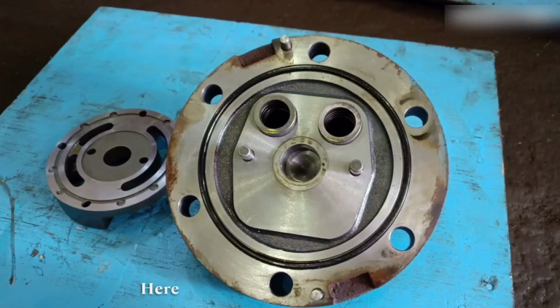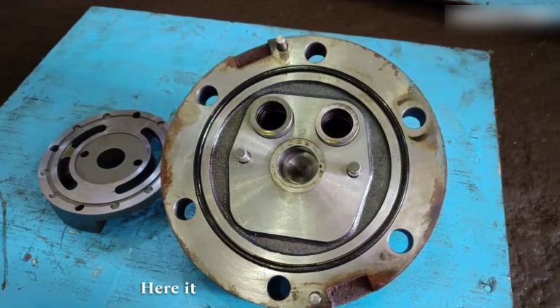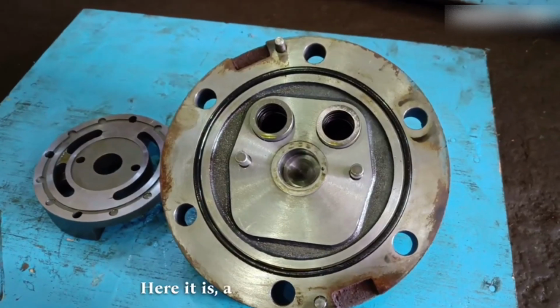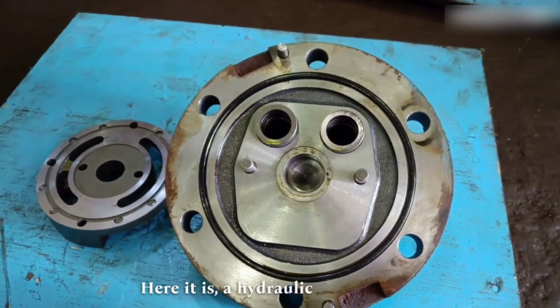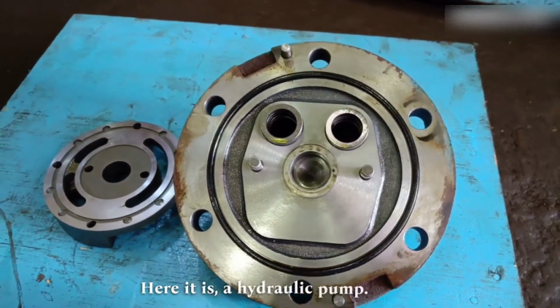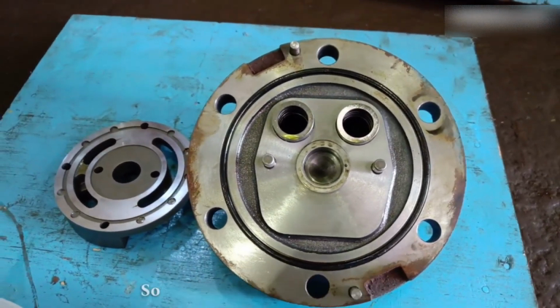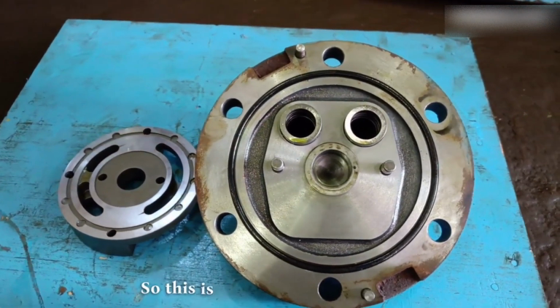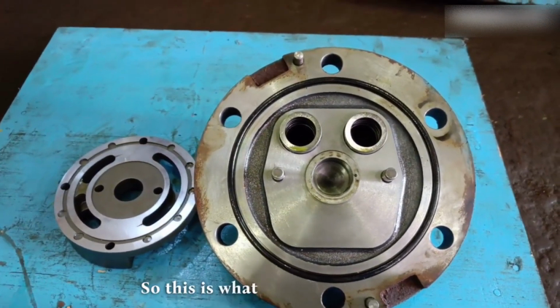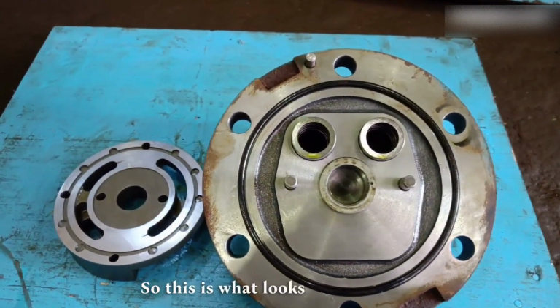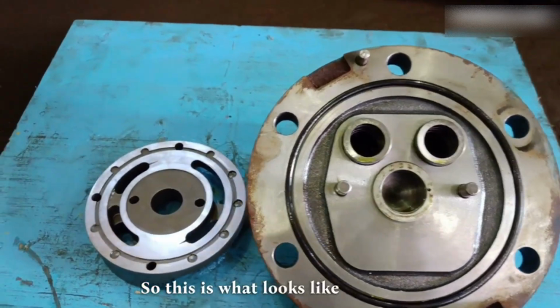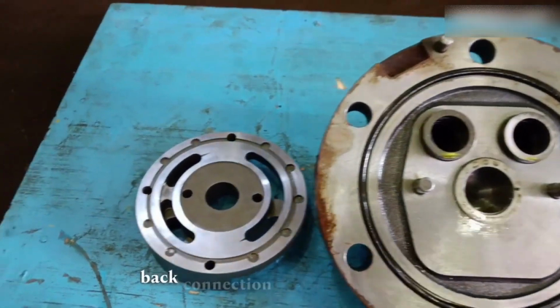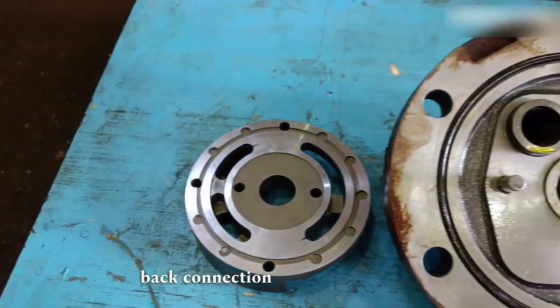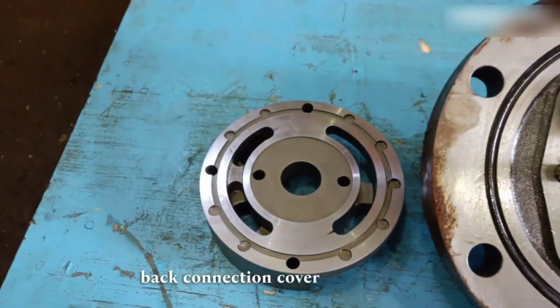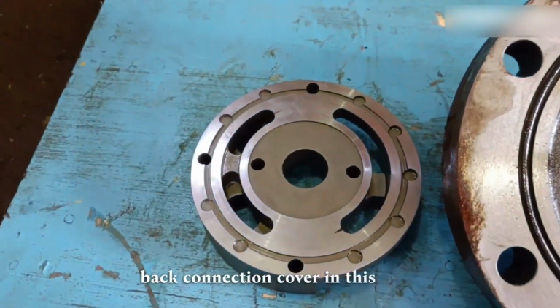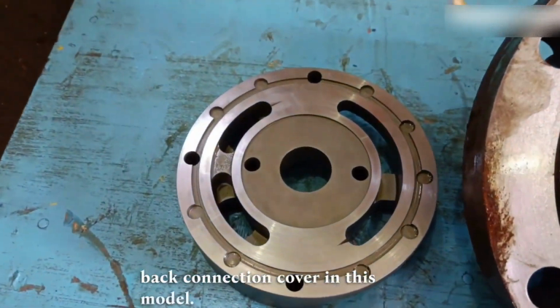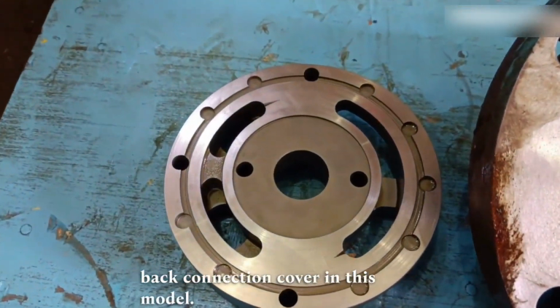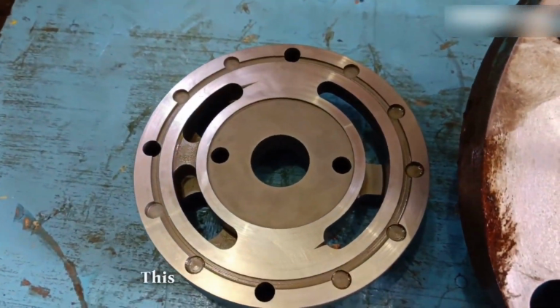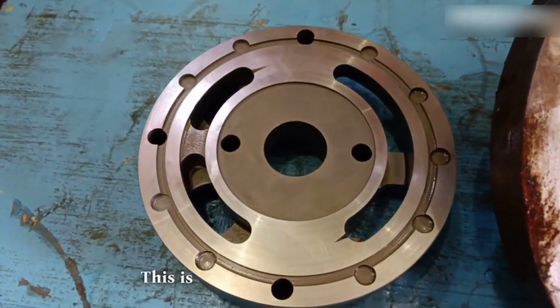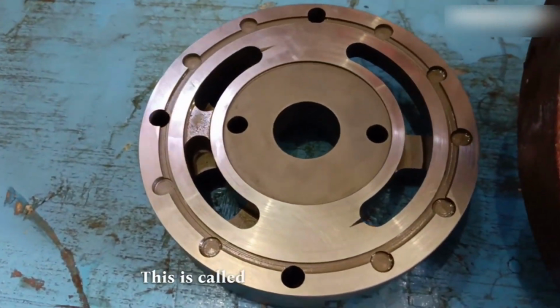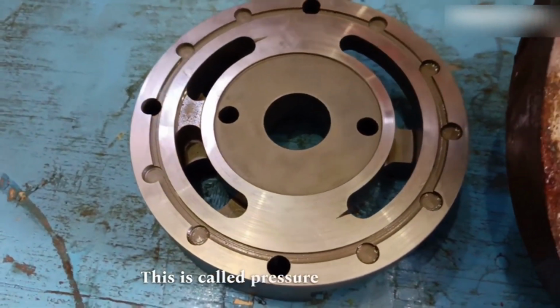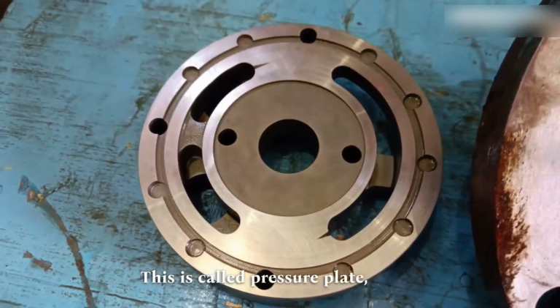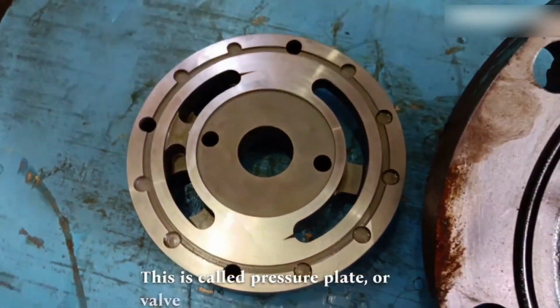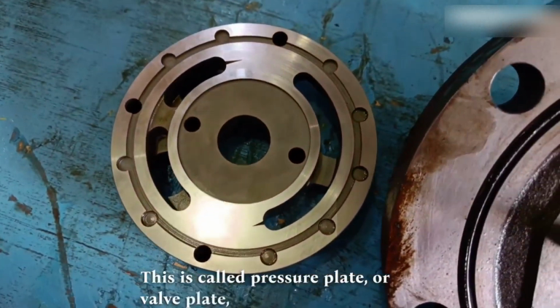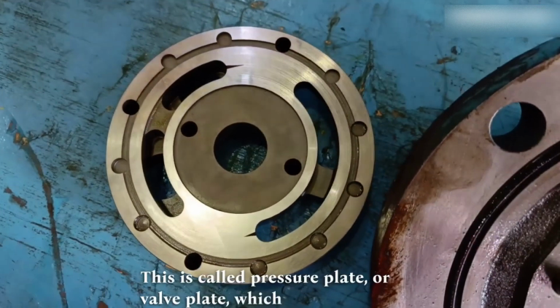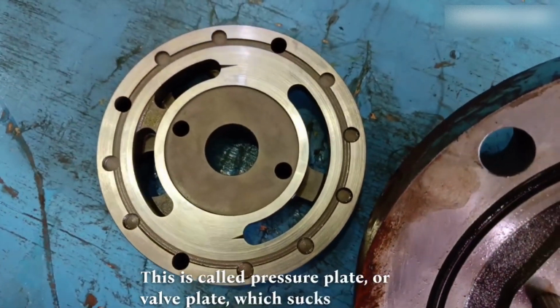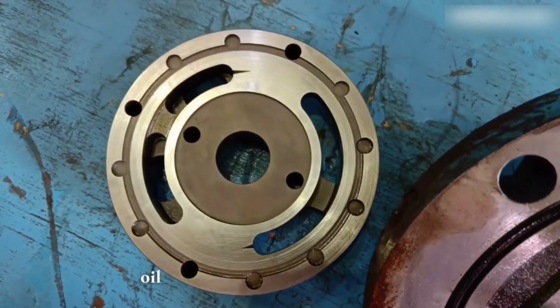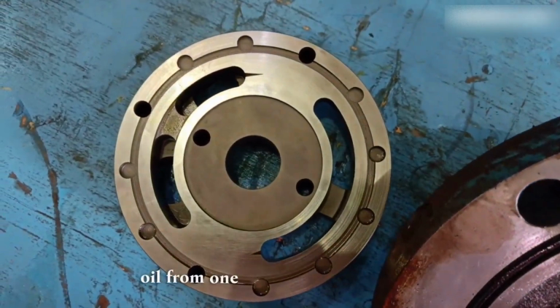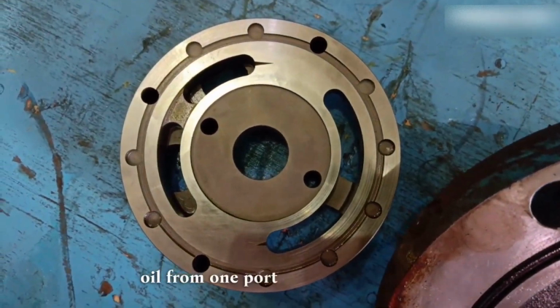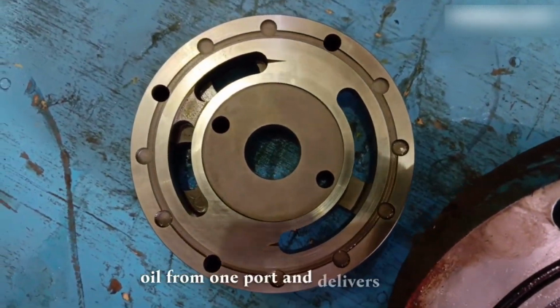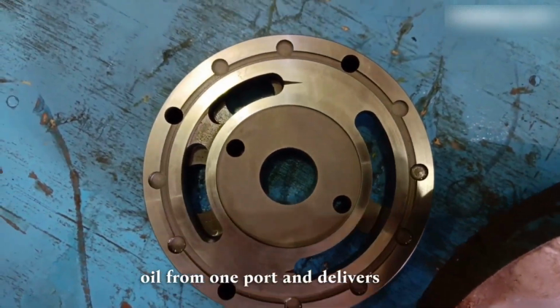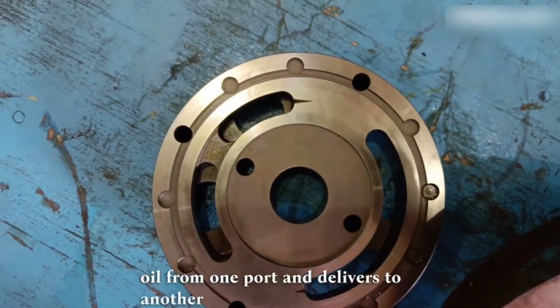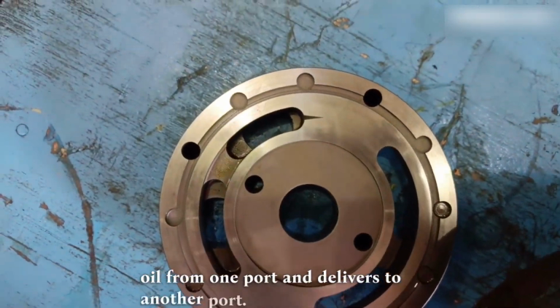Here it is a hydraulic pump, so this is what the back connection cover looks like in this model. This is called the pressure plate or valve plate, which sucks oil from one port and delivers it to another port.